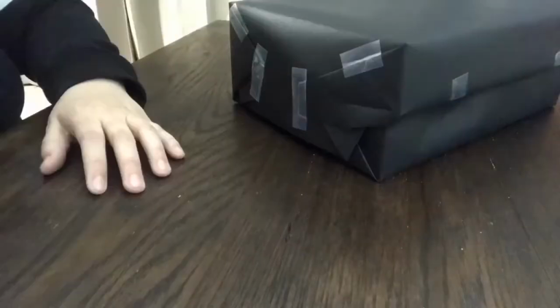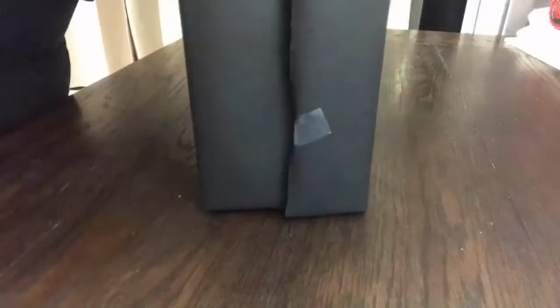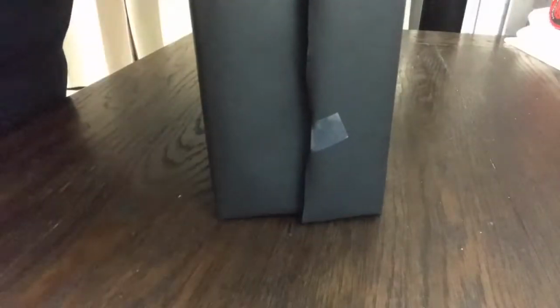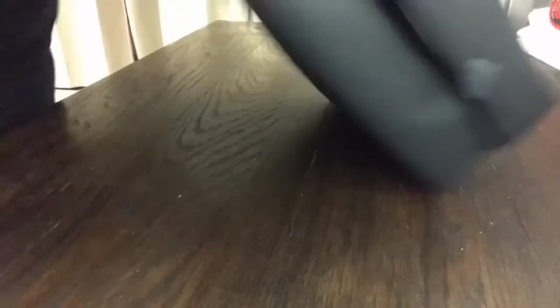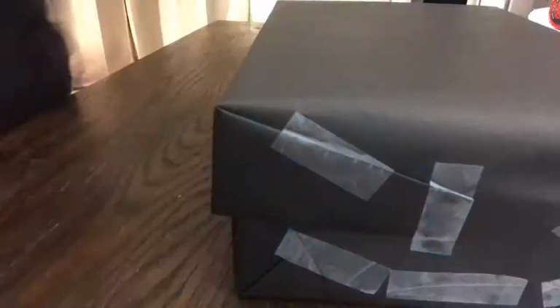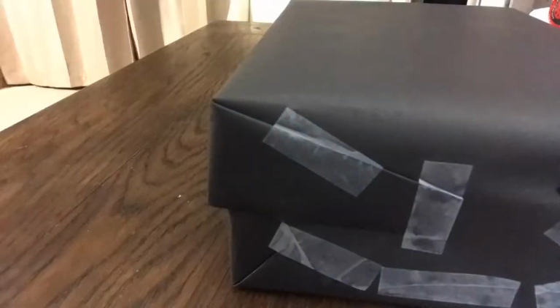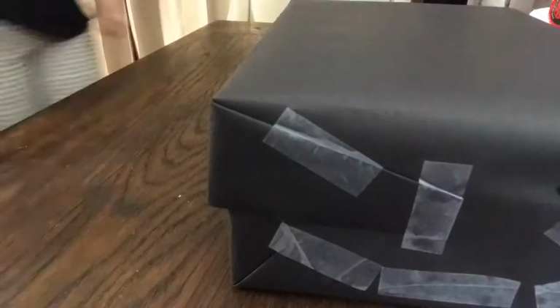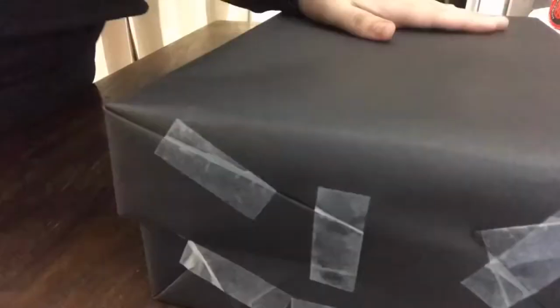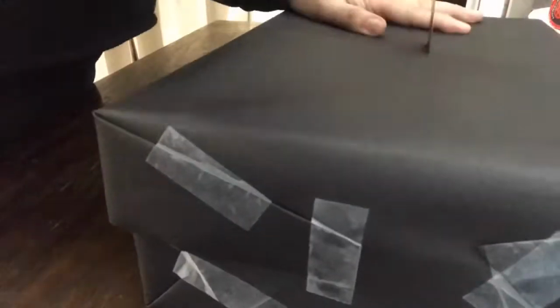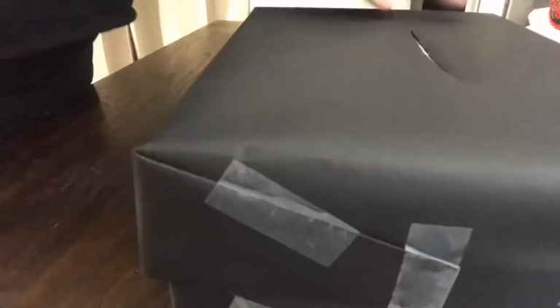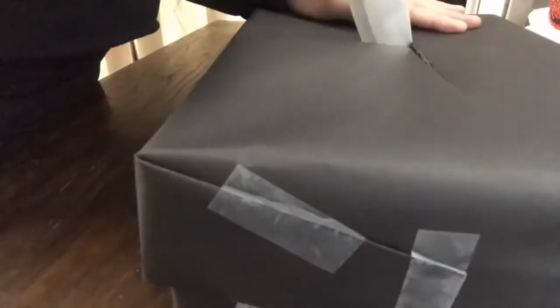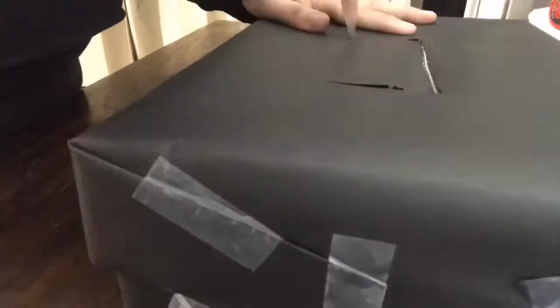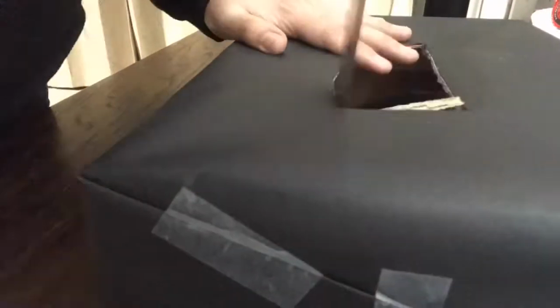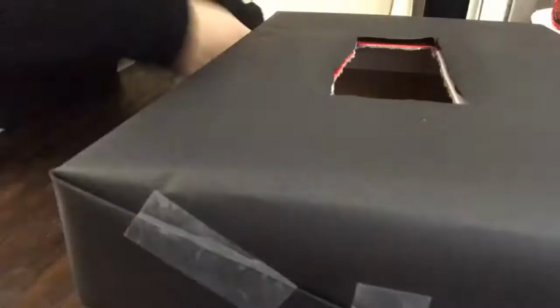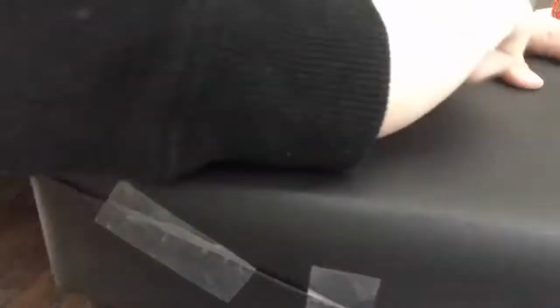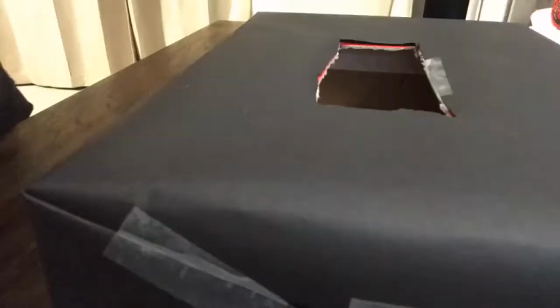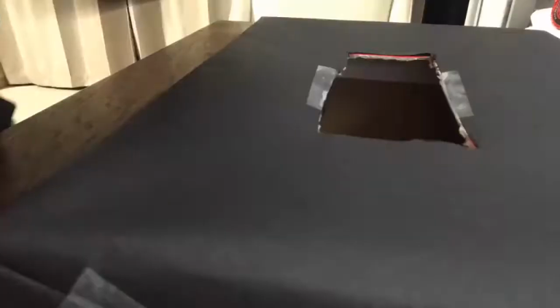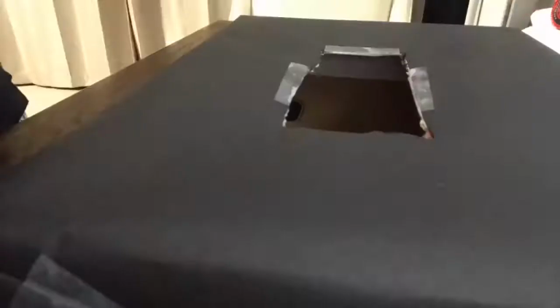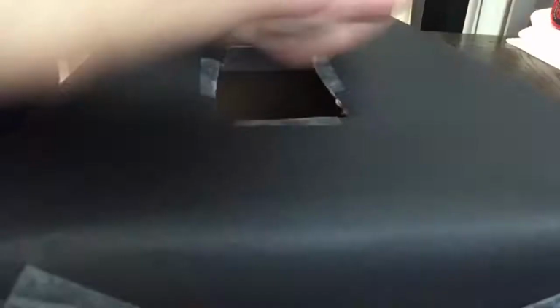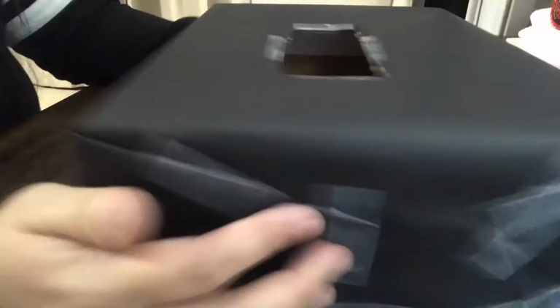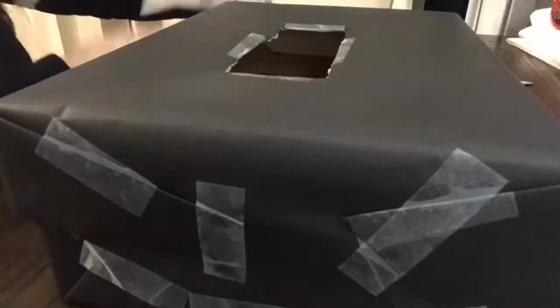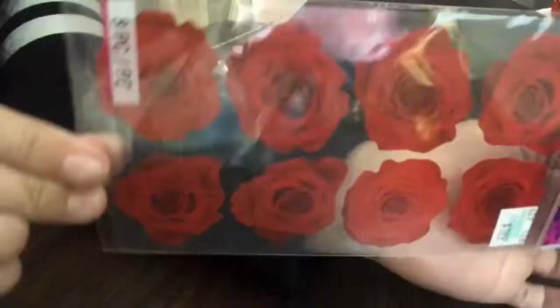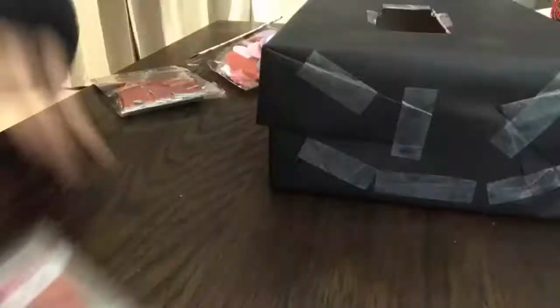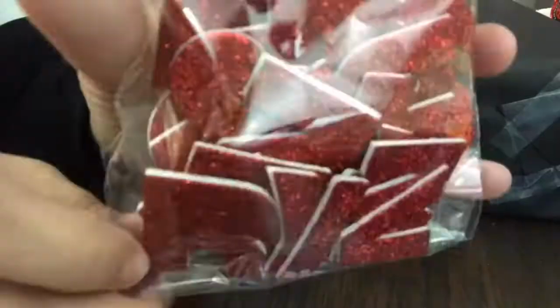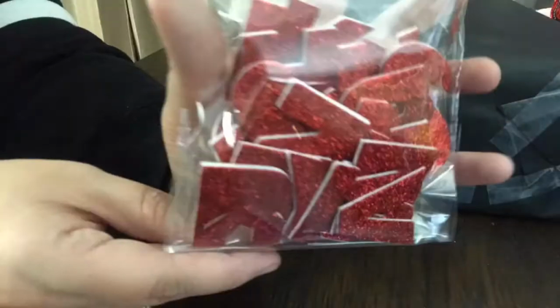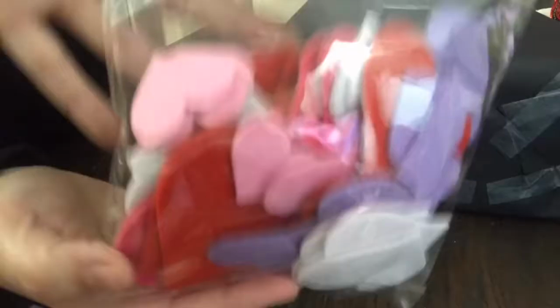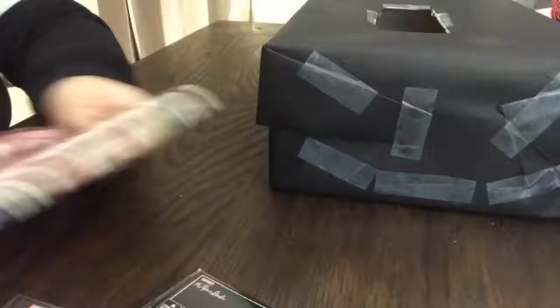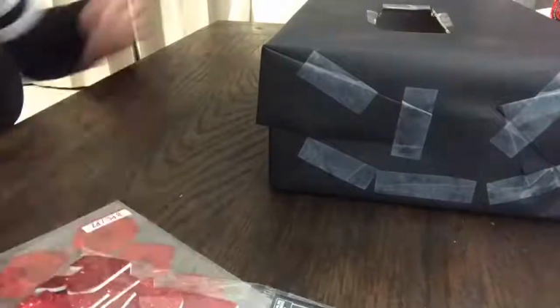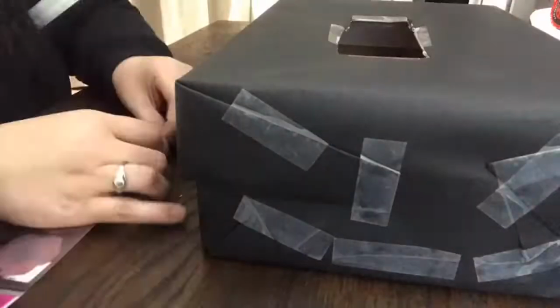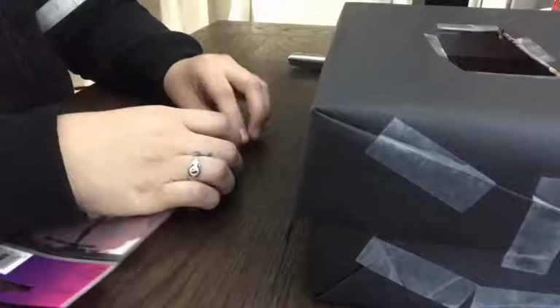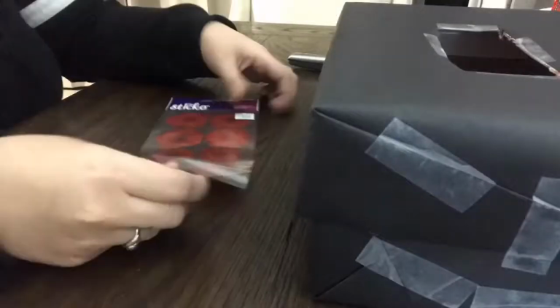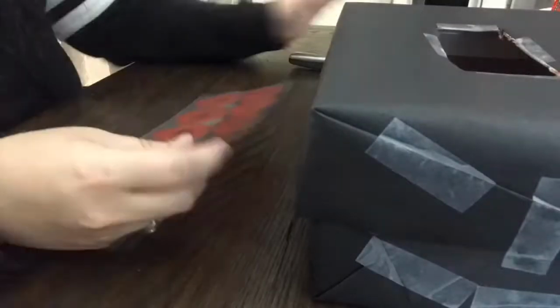Cut a hole out so the kids can go ahead and put cards or treats, whatever they're going to put in there, and then that'll be it. Hope you guys enjoy.